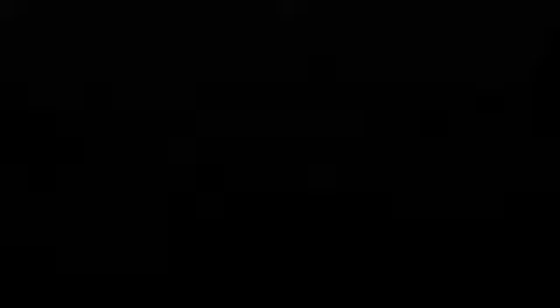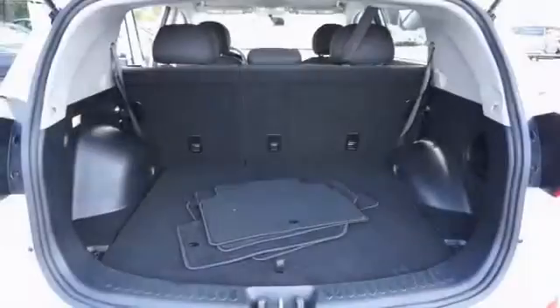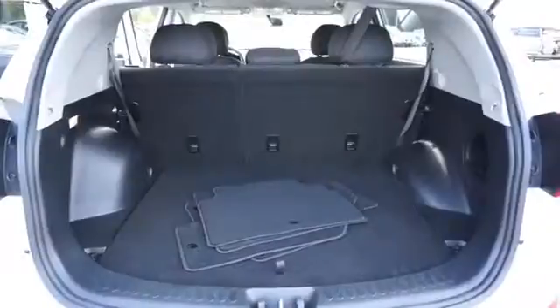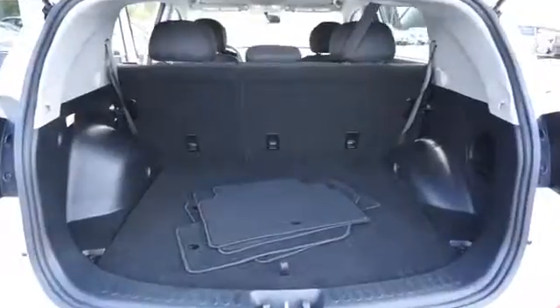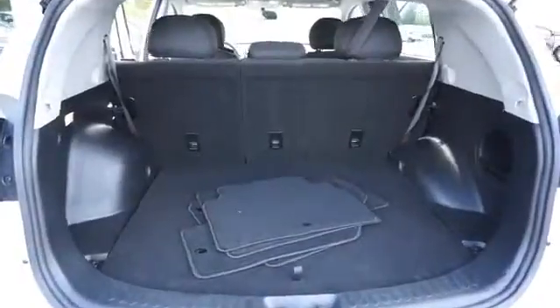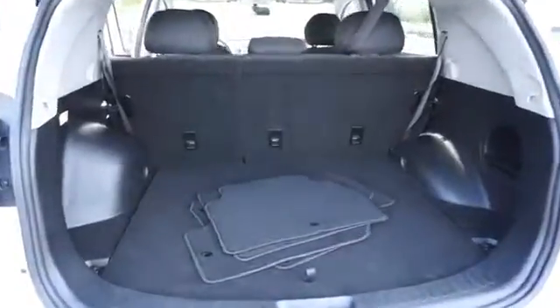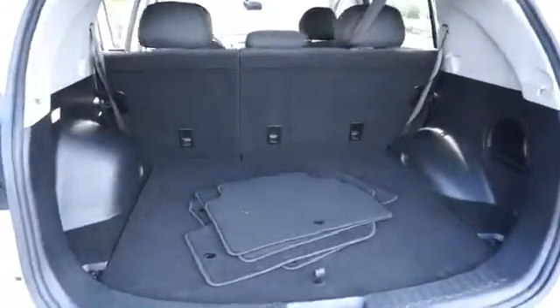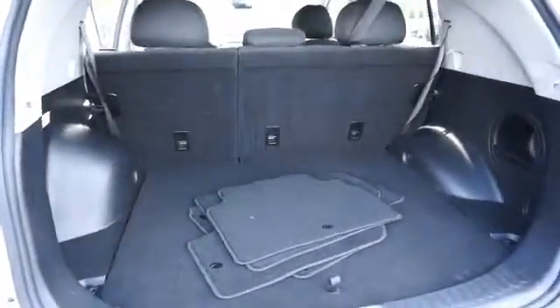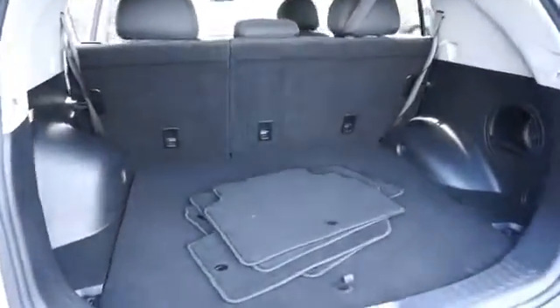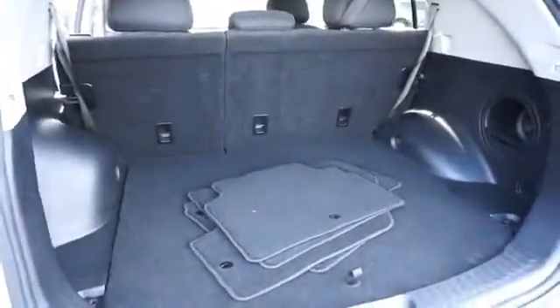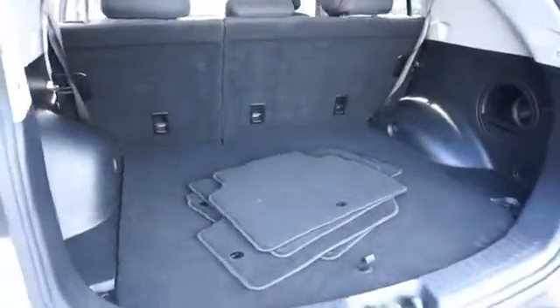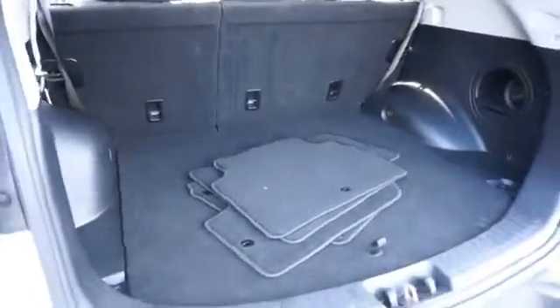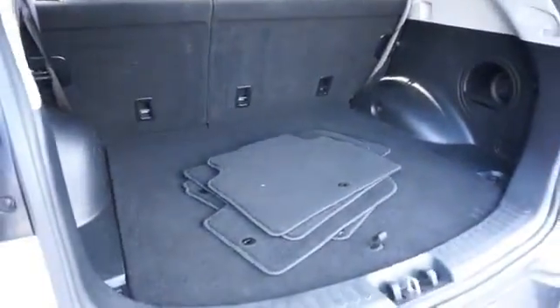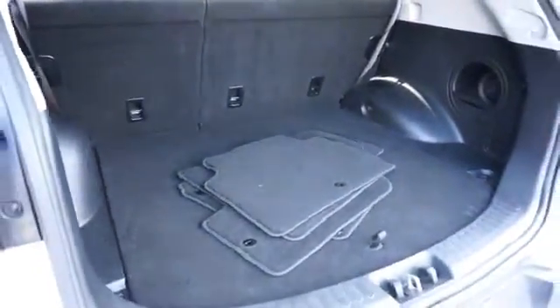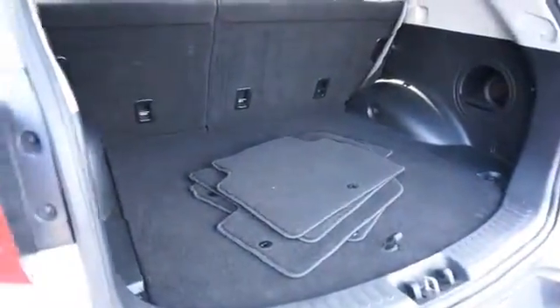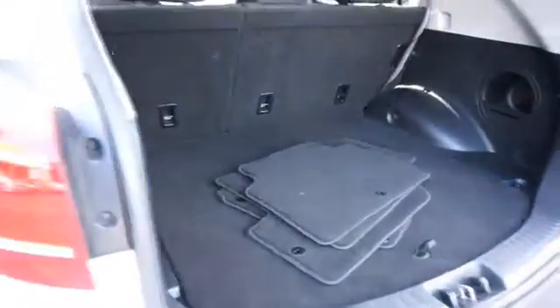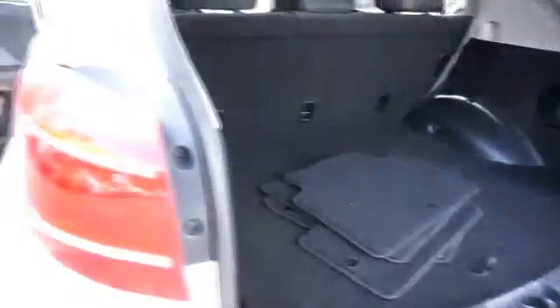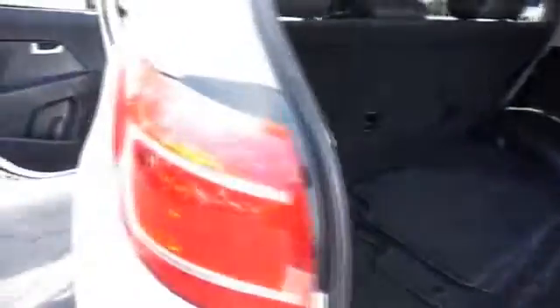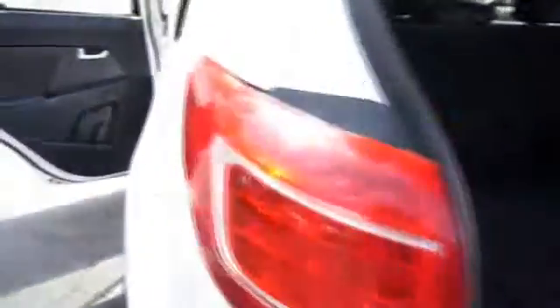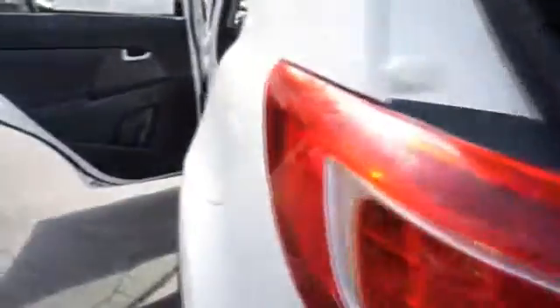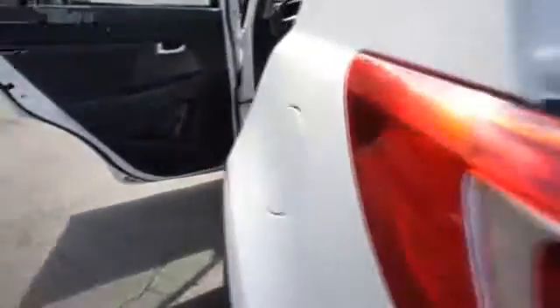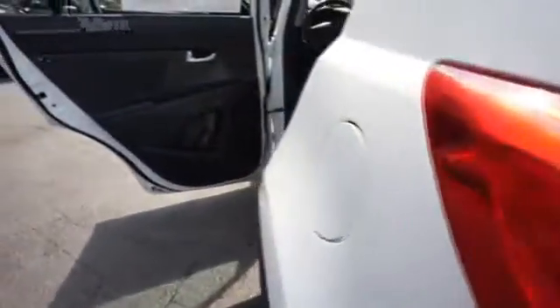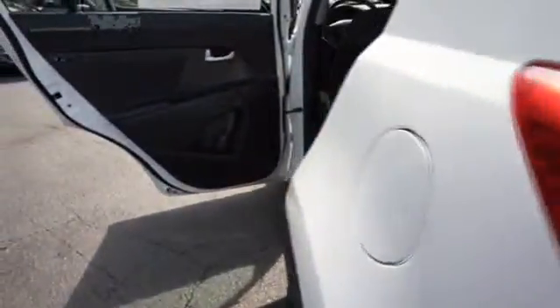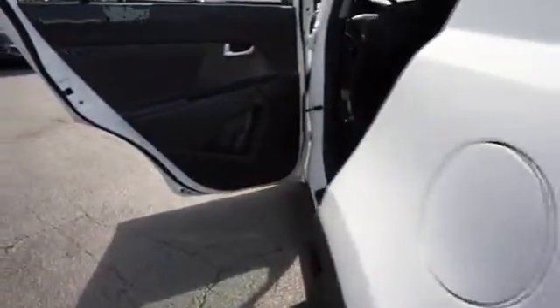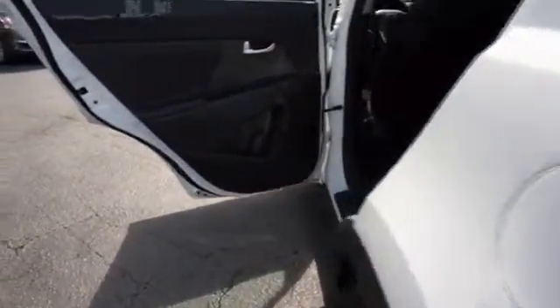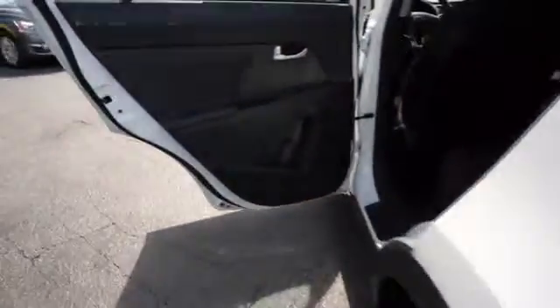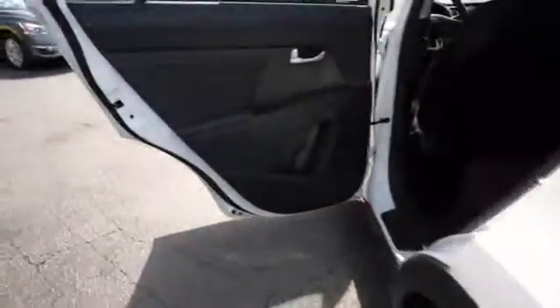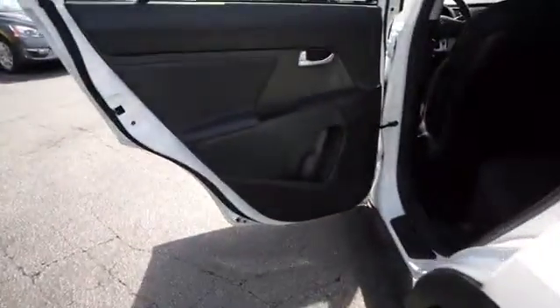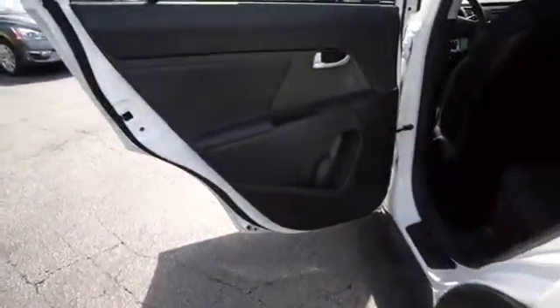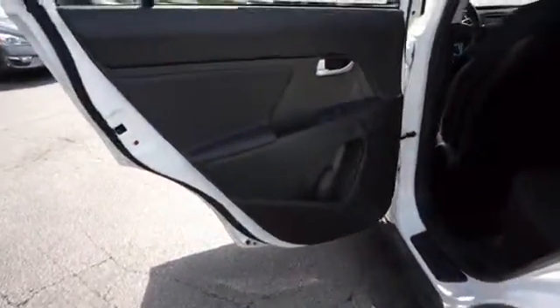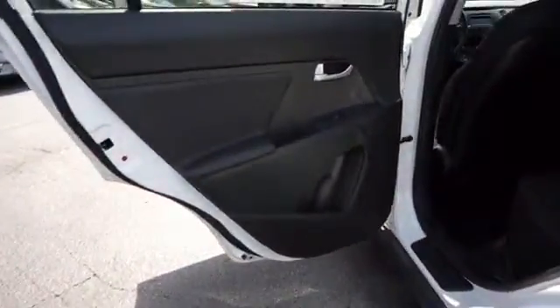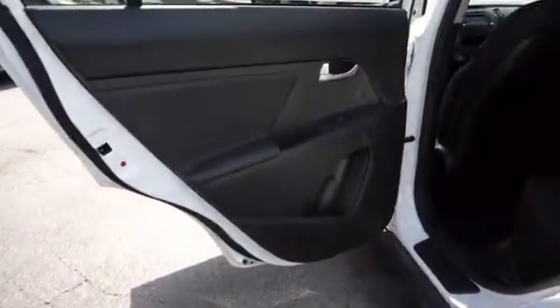Inside you'll find an auxiliary input, steering wheel controls, a premium sound system, child safety locks, iPod integration, and cruise control.